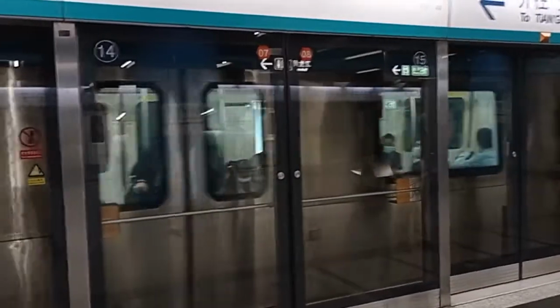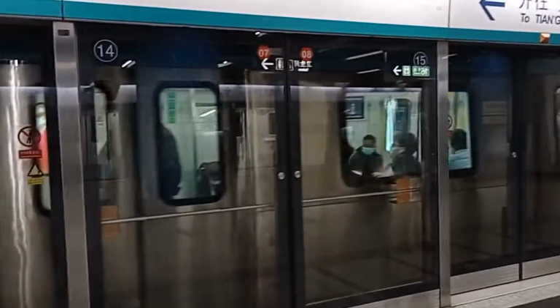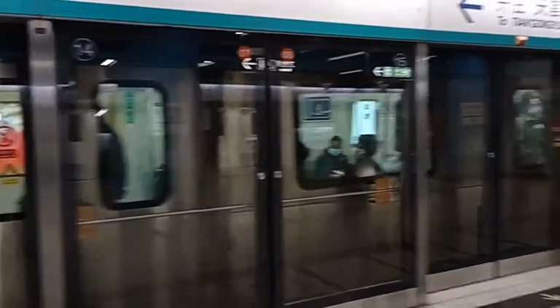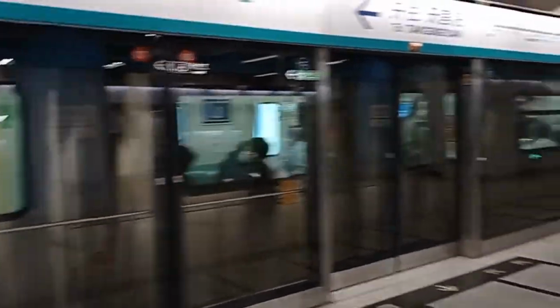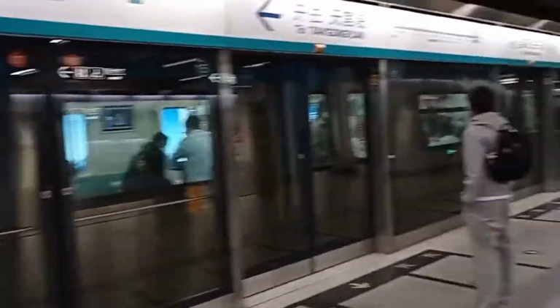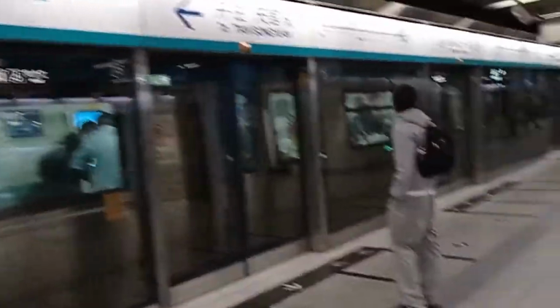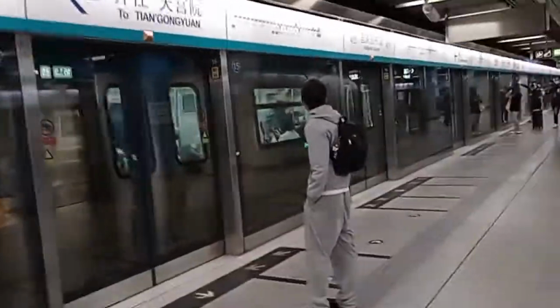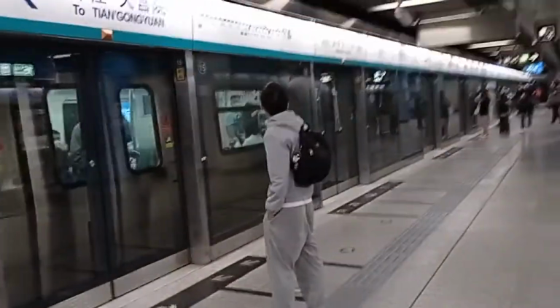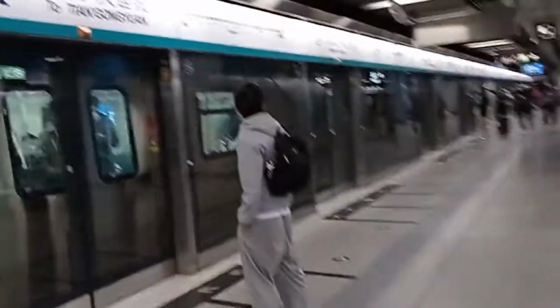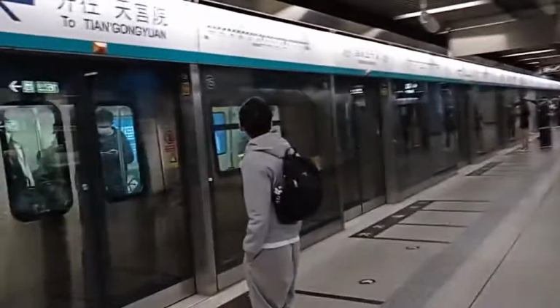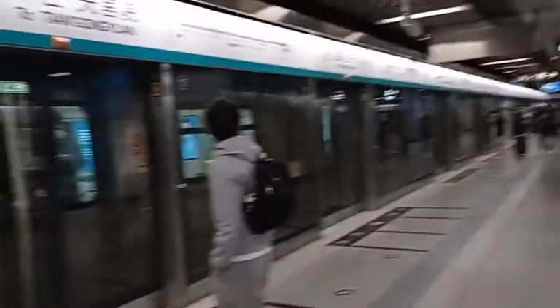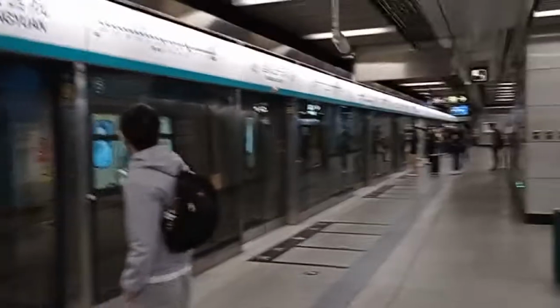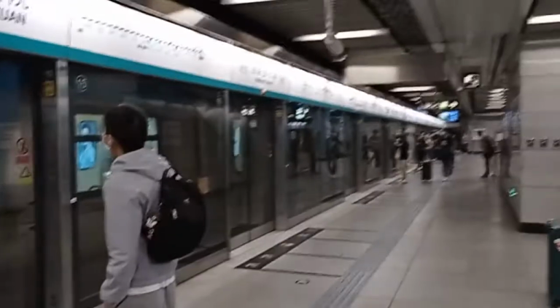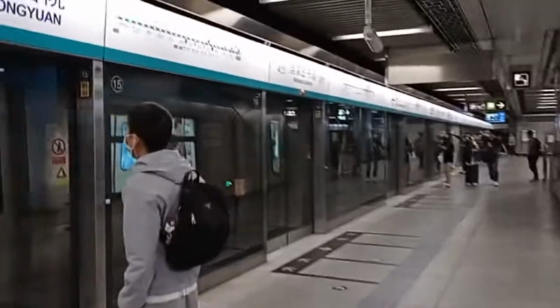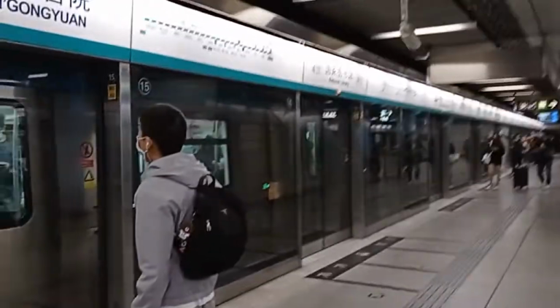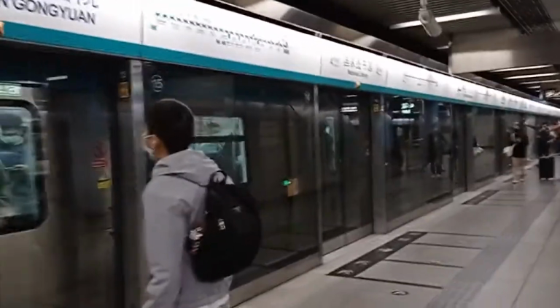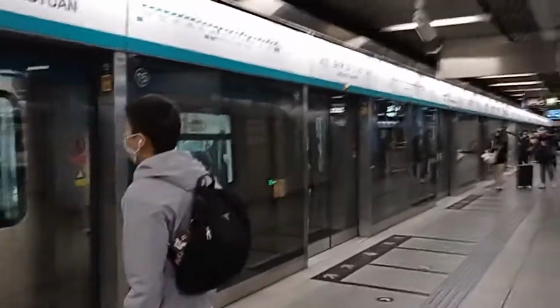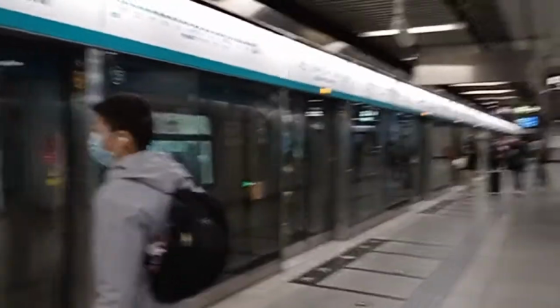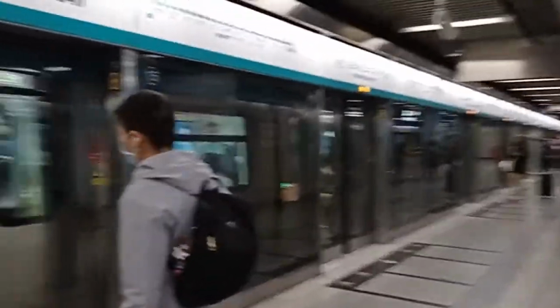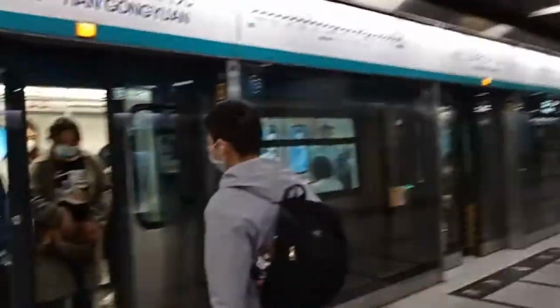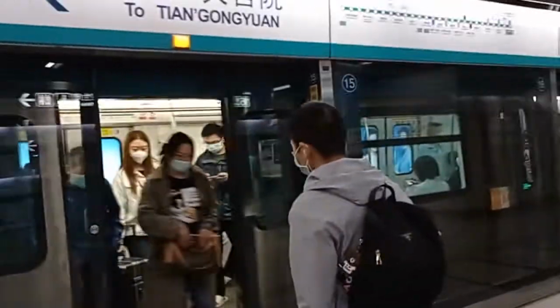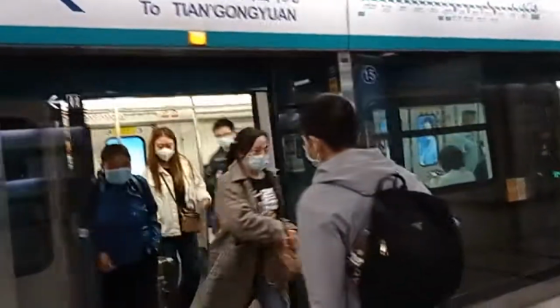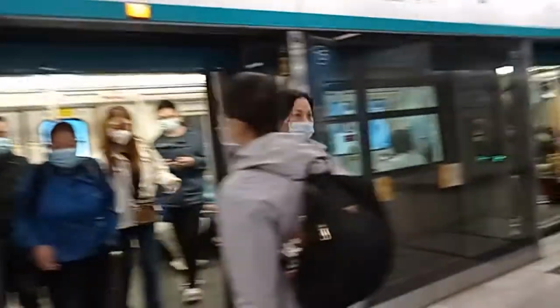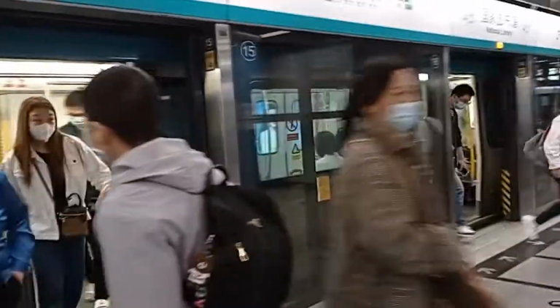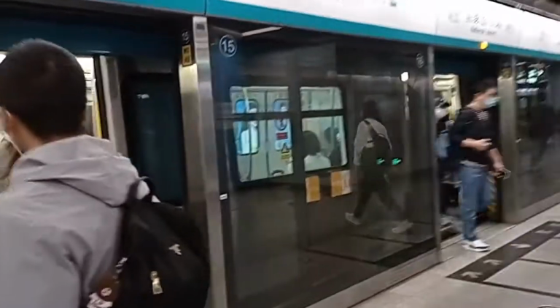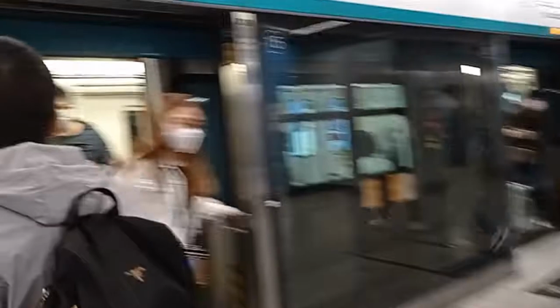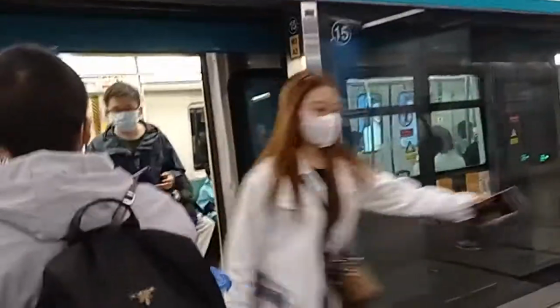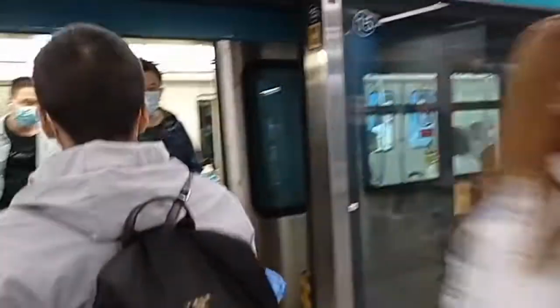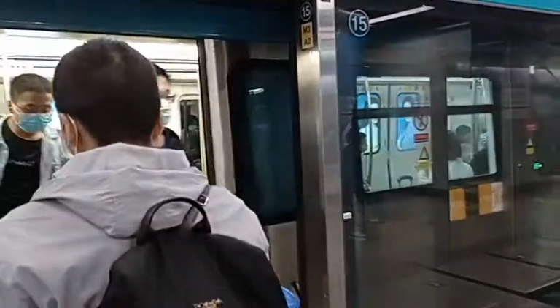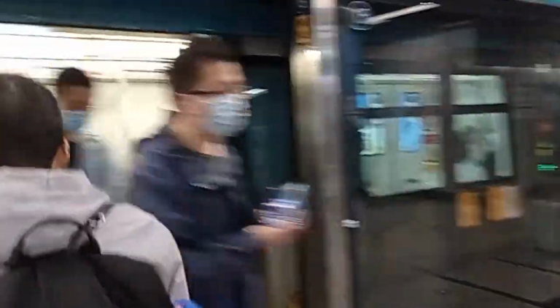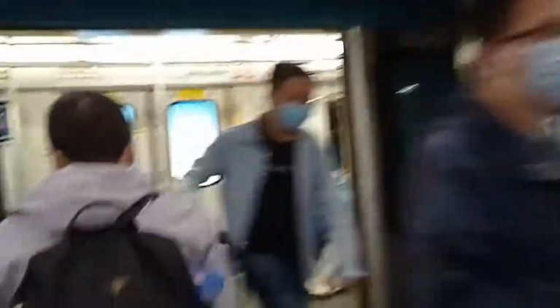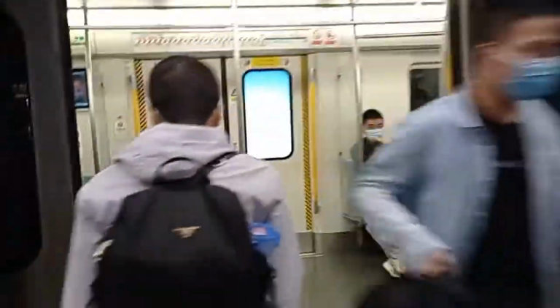I'm just going to stick to this and show you a couple of videos from now. This time I'm not going to show you every station — I'm just going to show you exactly when I connect and when I get off.